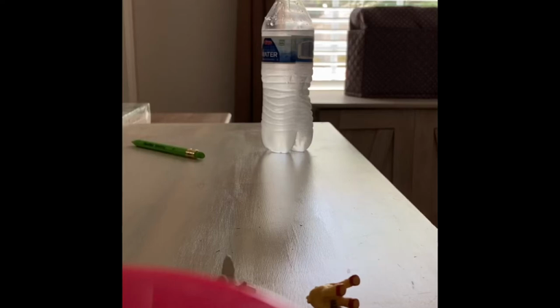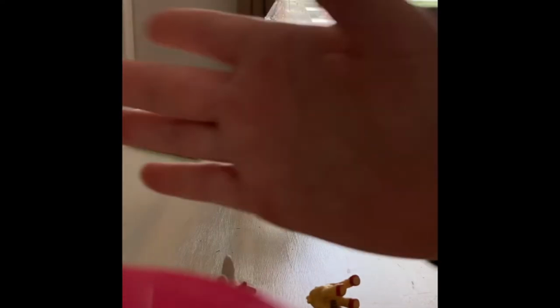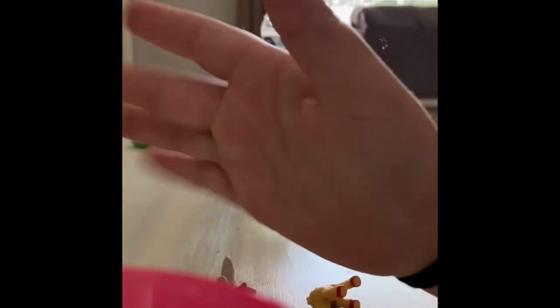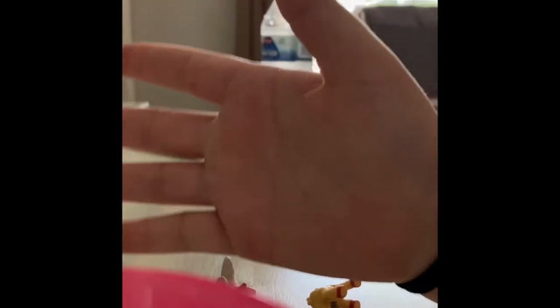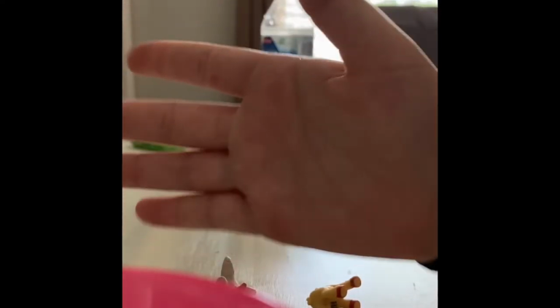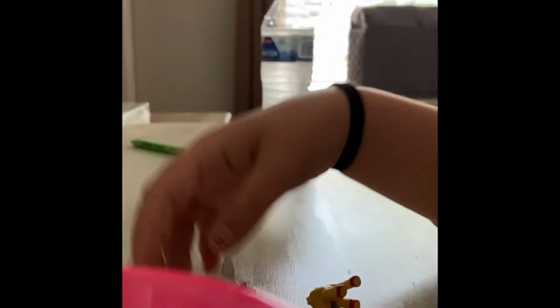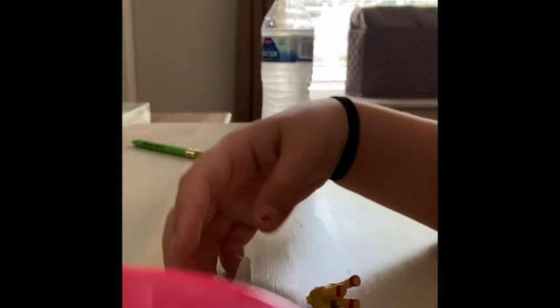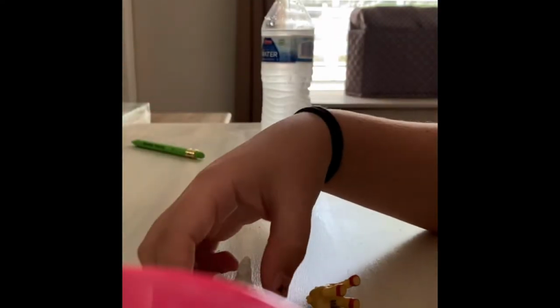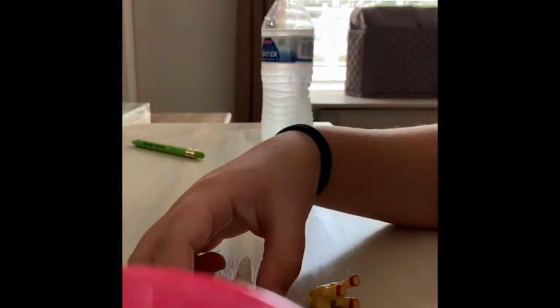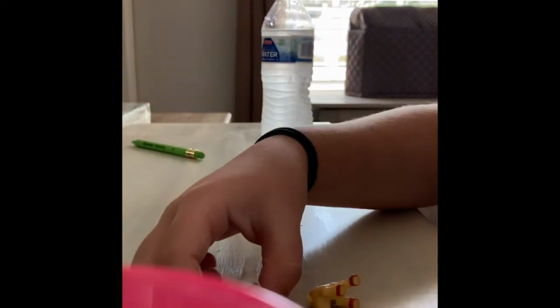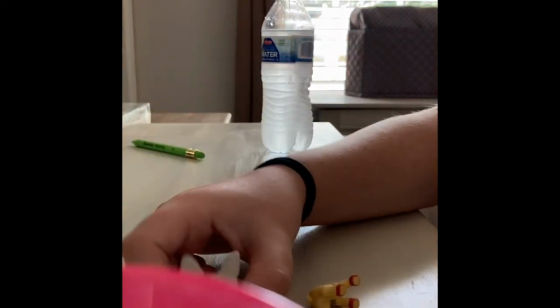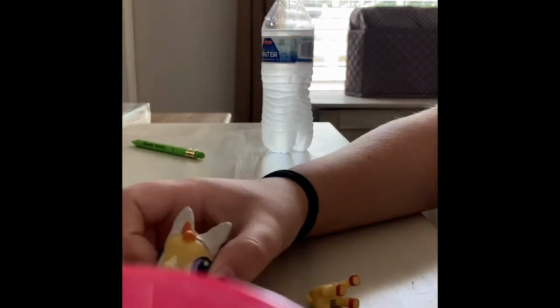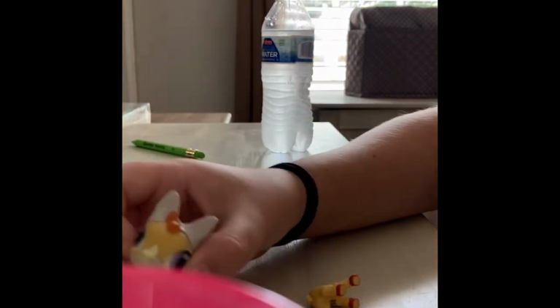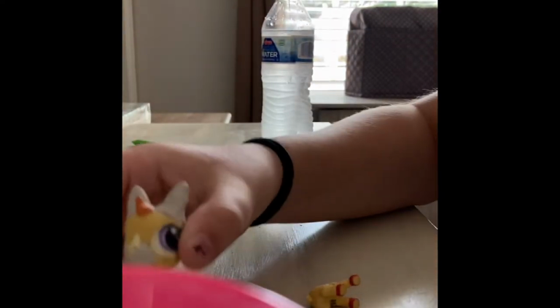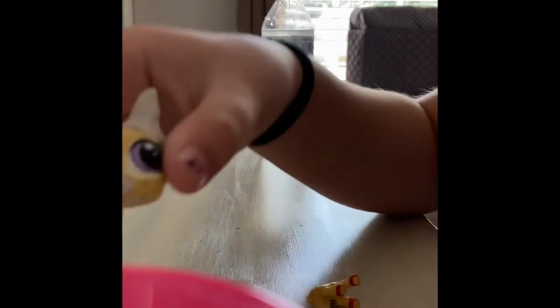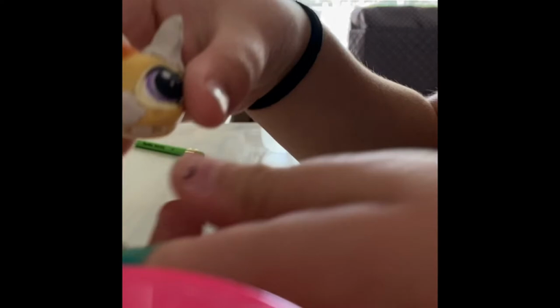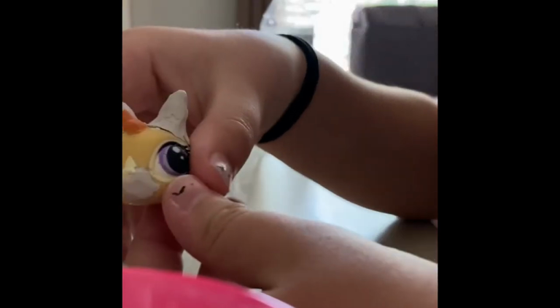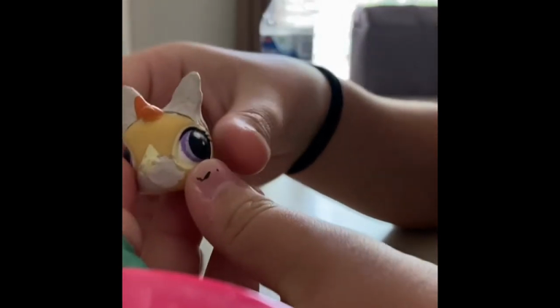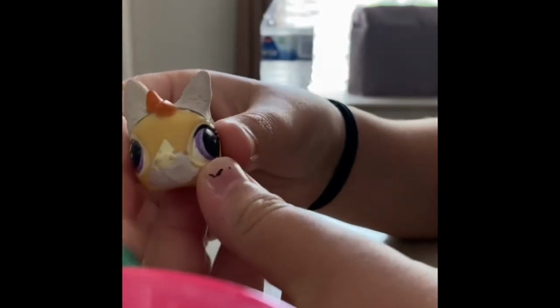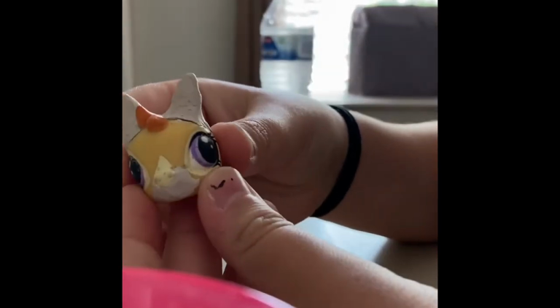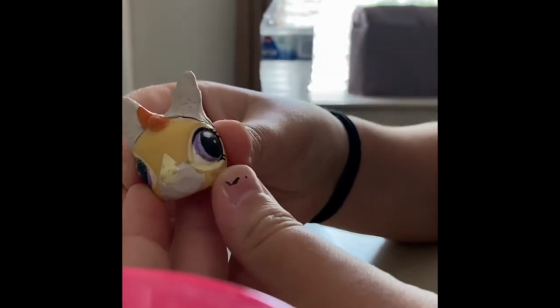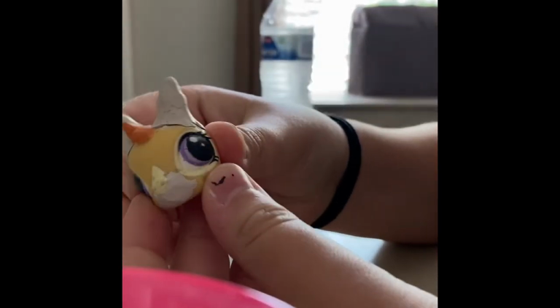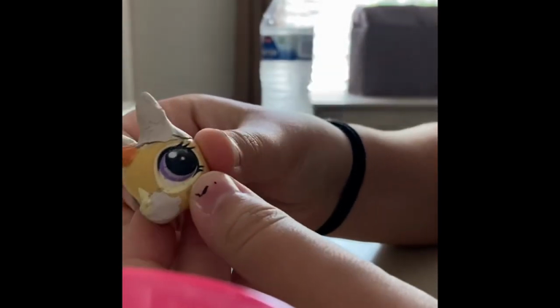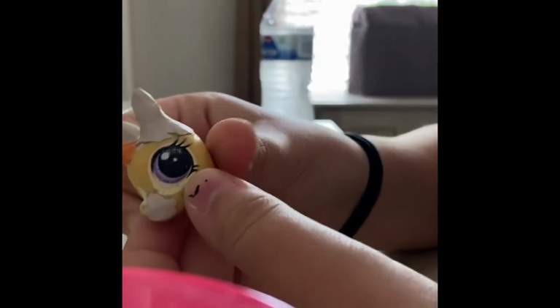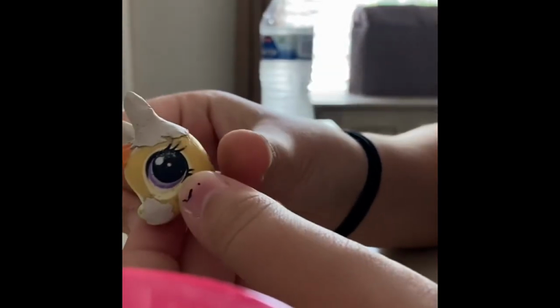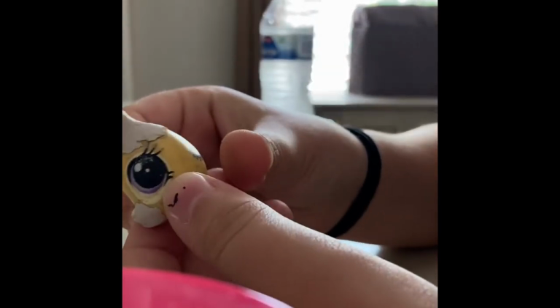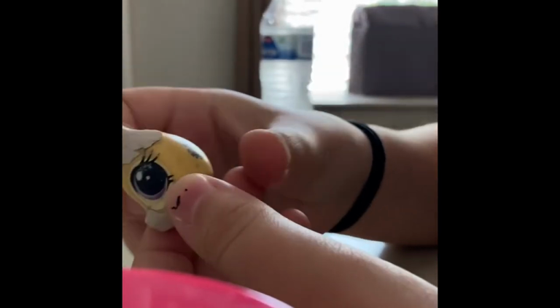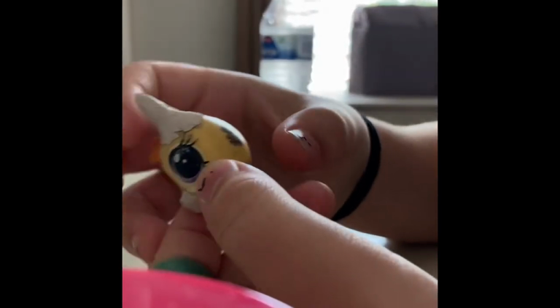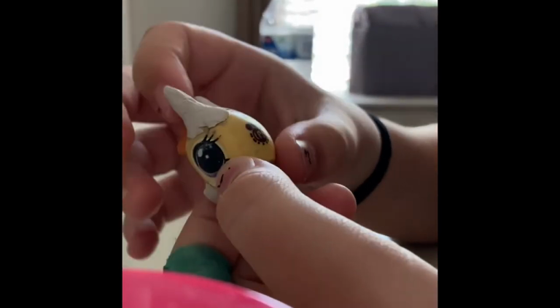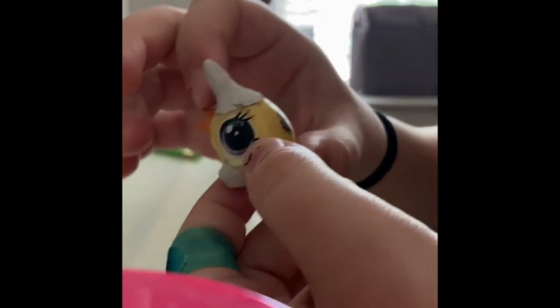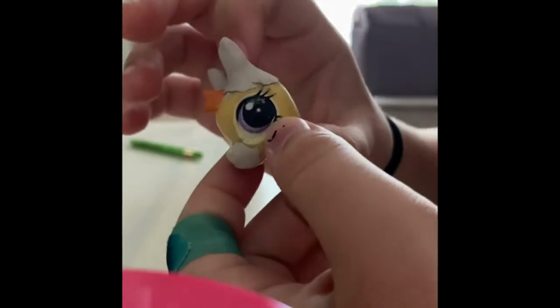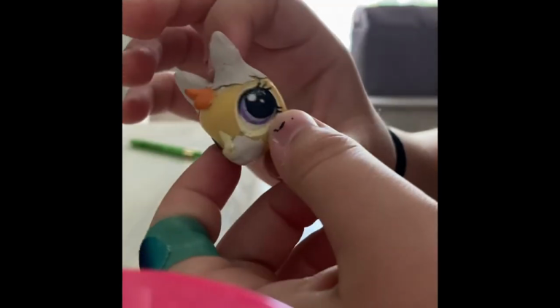Hey everyone! So today I'm going to be making a Boyer Cat out of an old LPS I found.